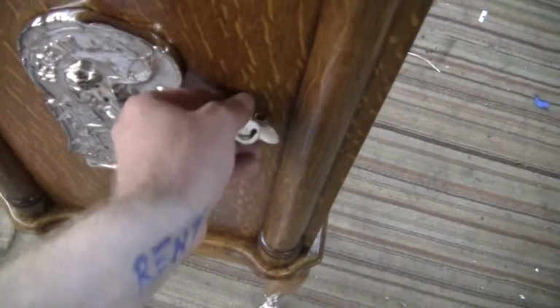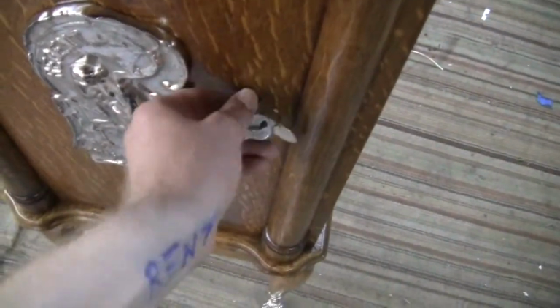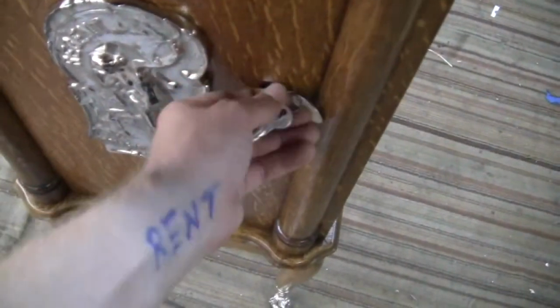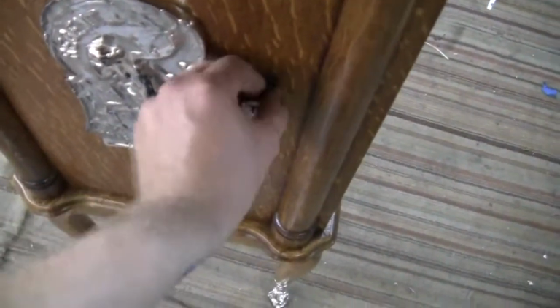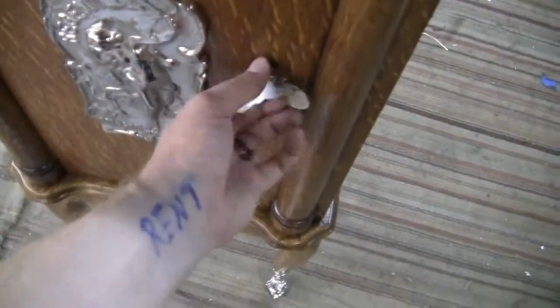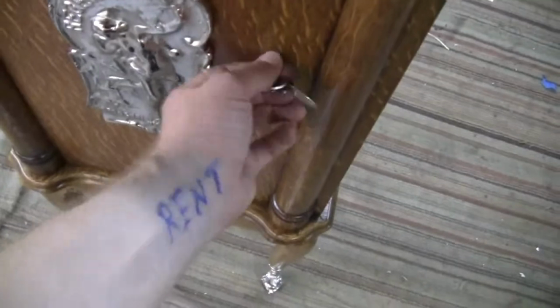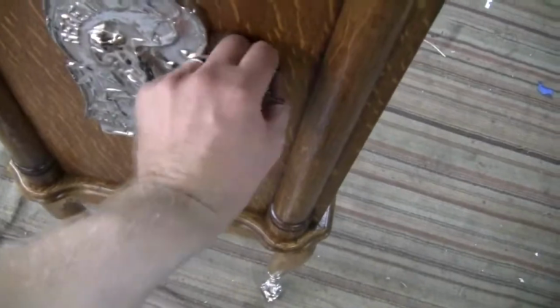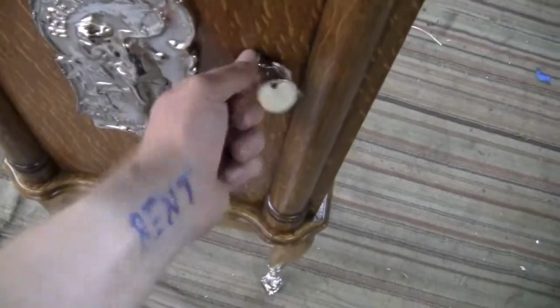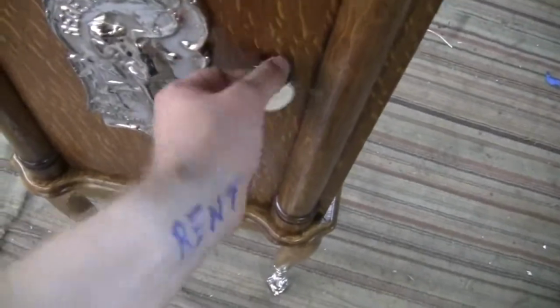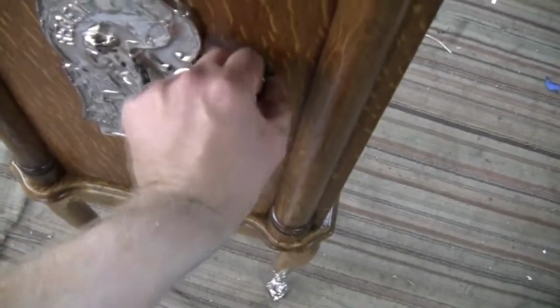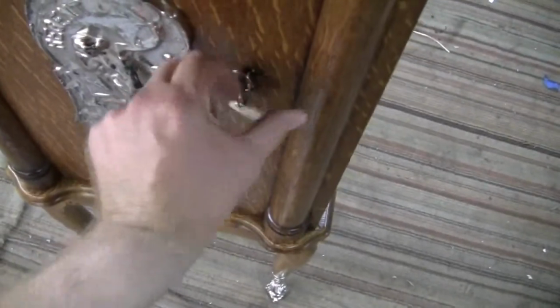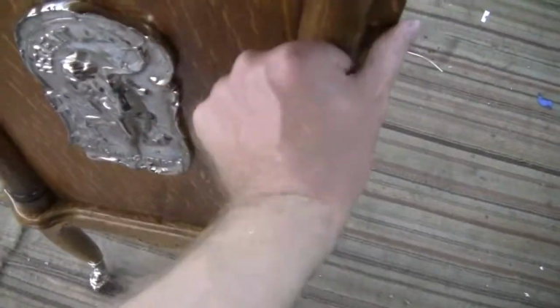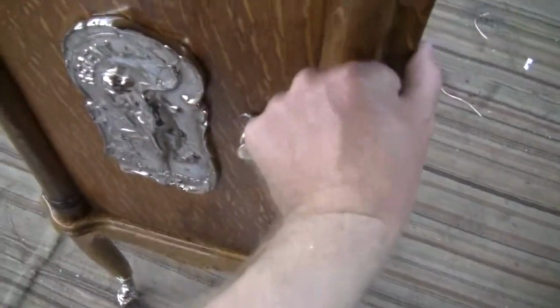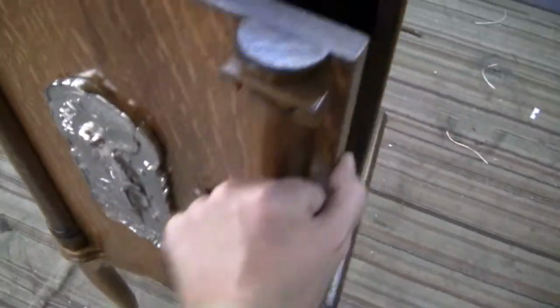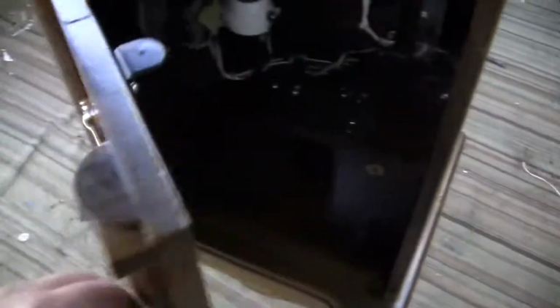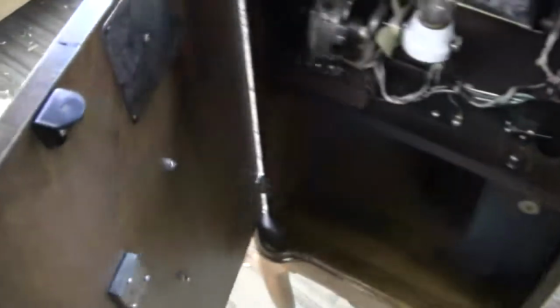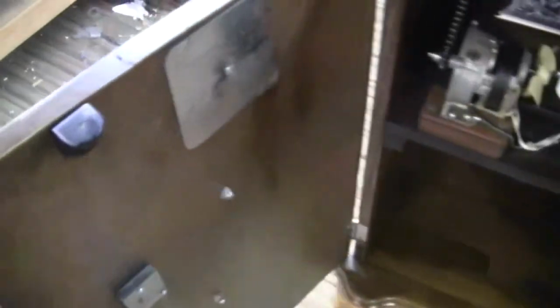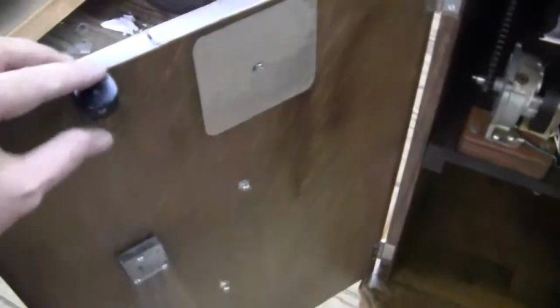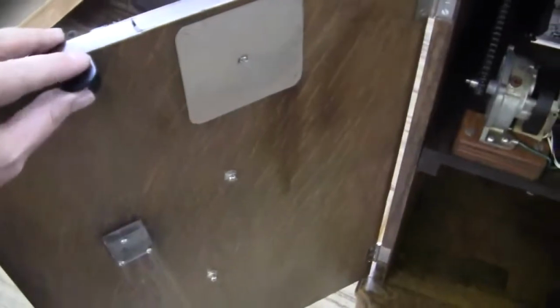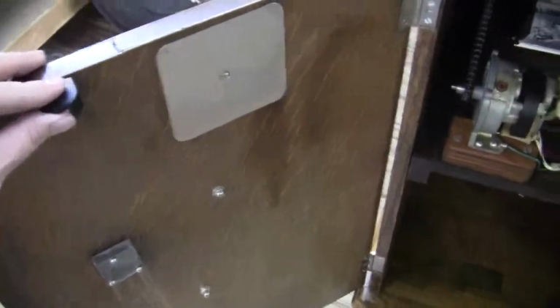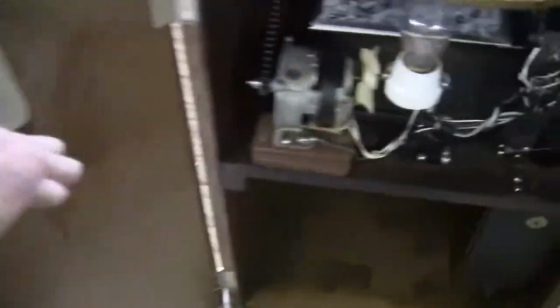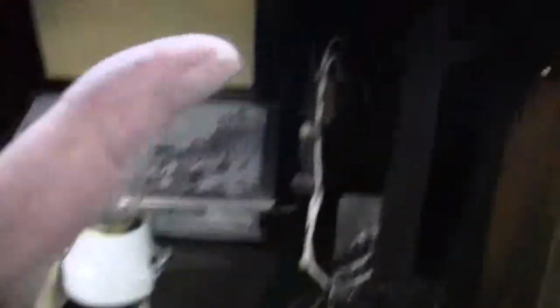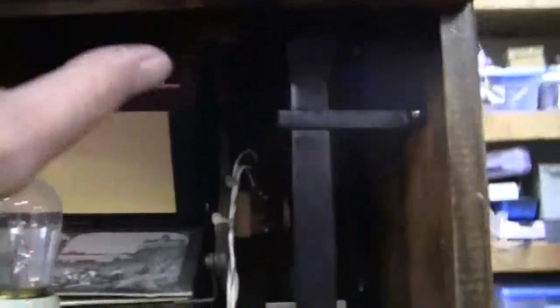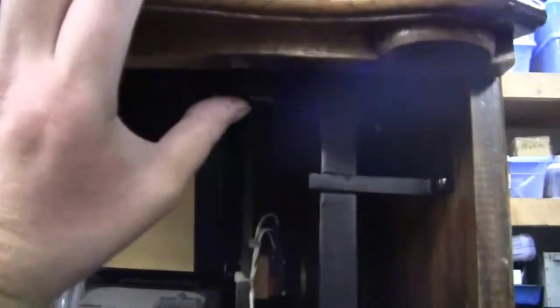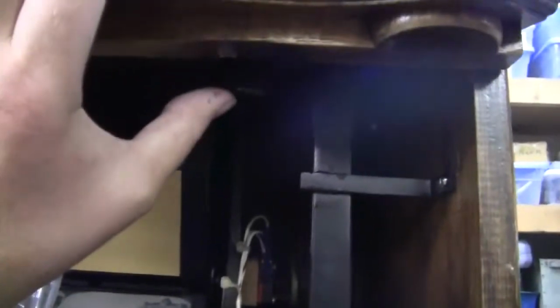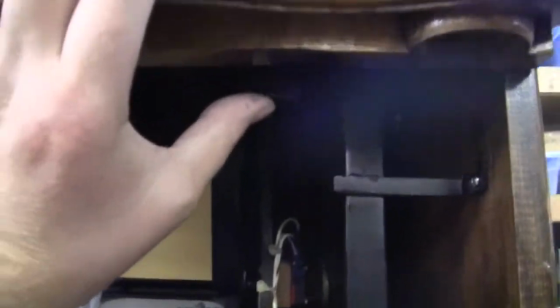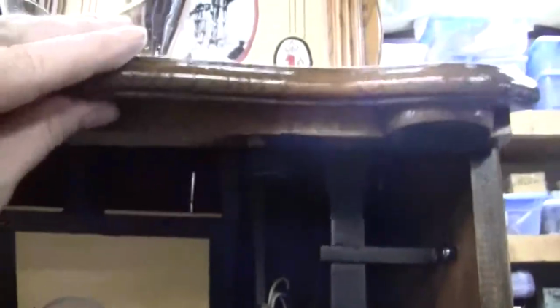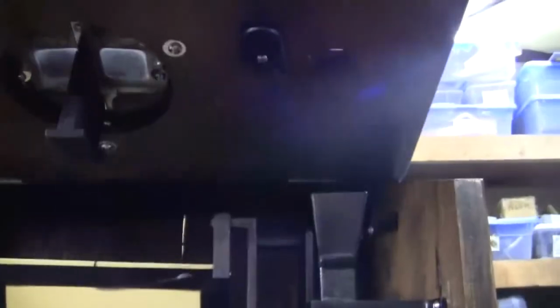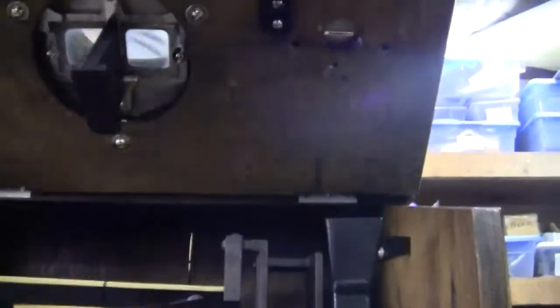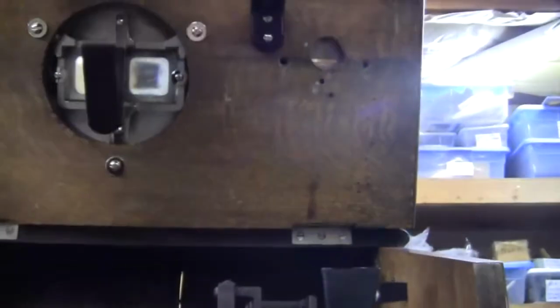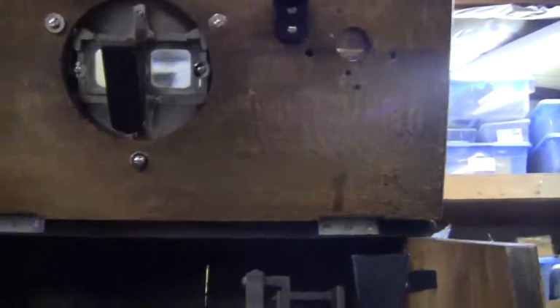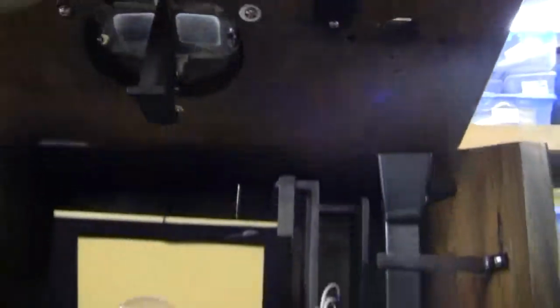I'll unlock the machine and open it up. The front door swings open. There's an original locking tab right here that locks into the top bracket right here, which holds the top portion of the machine down.